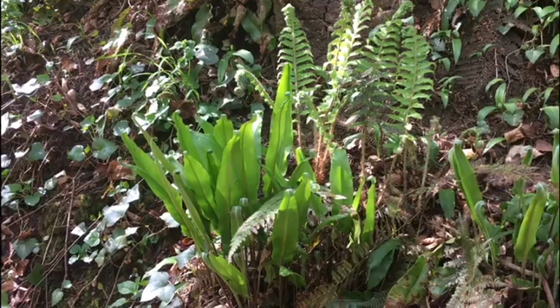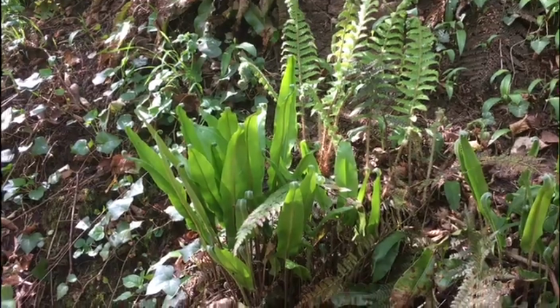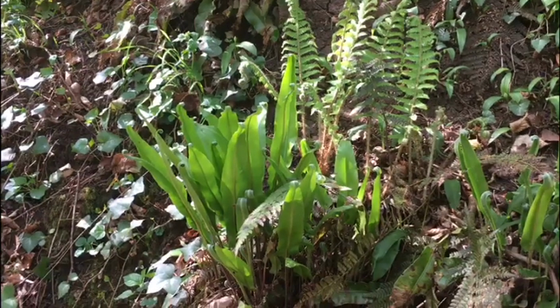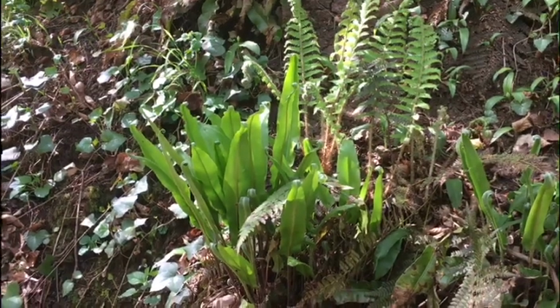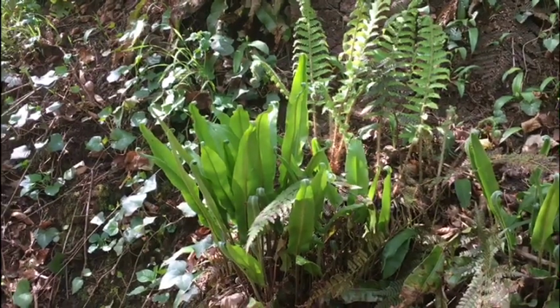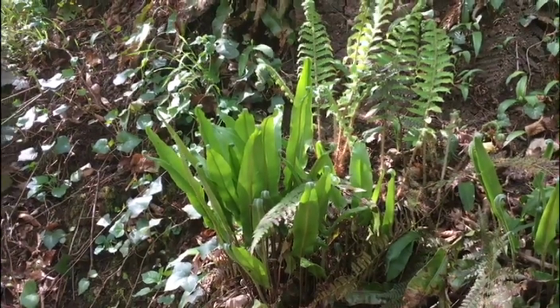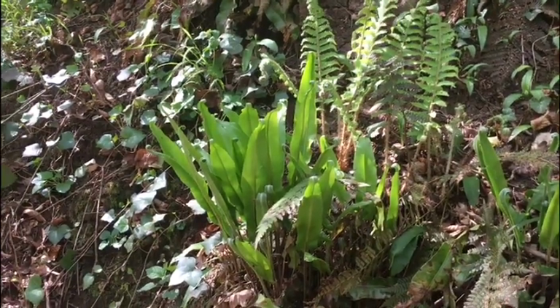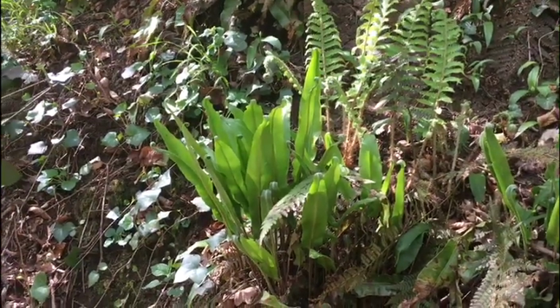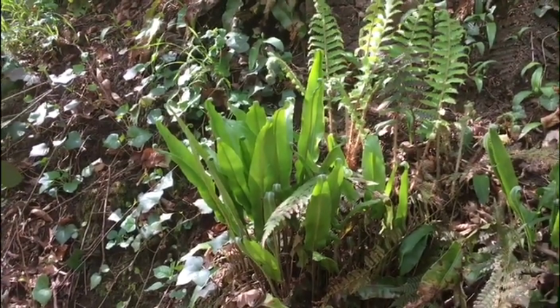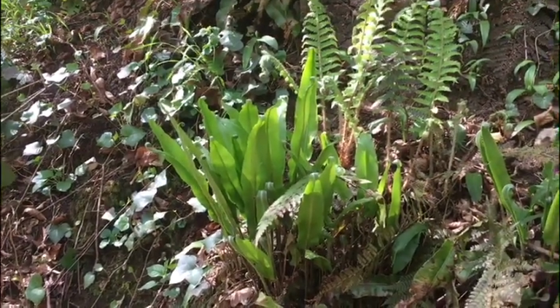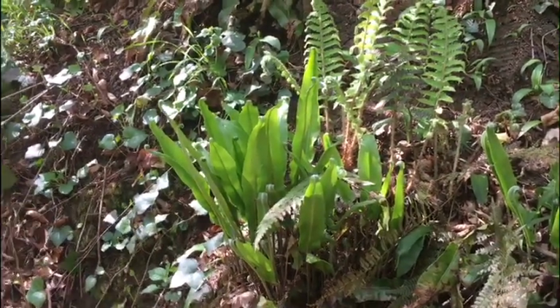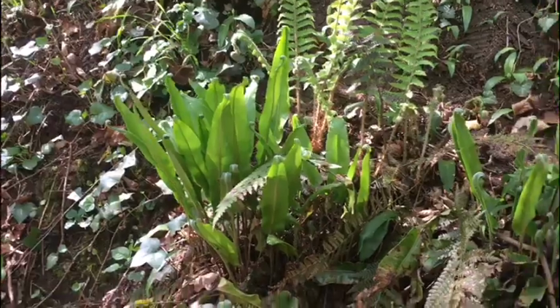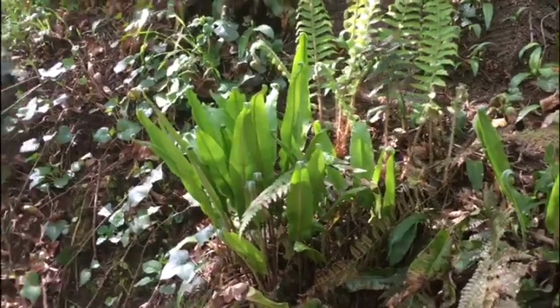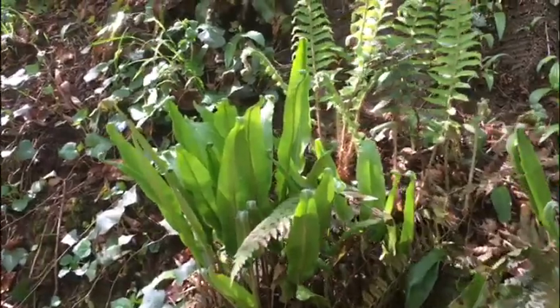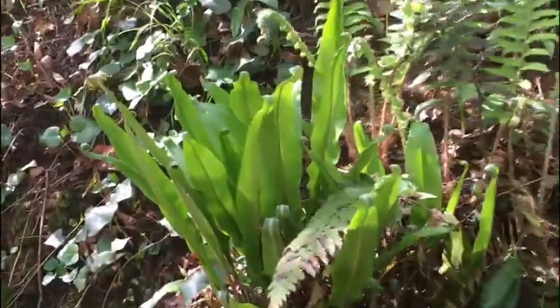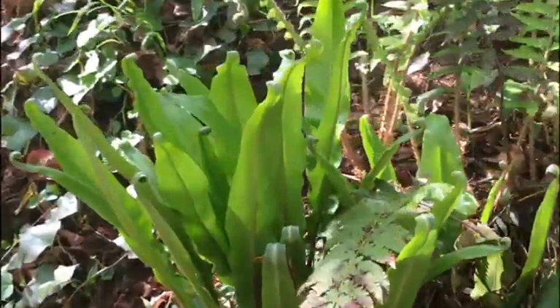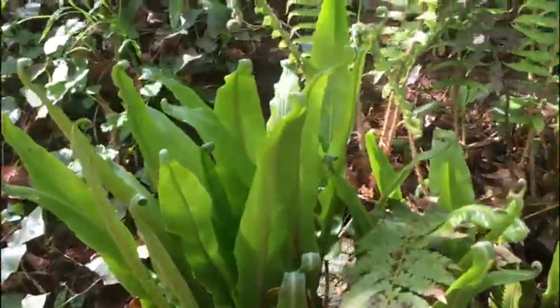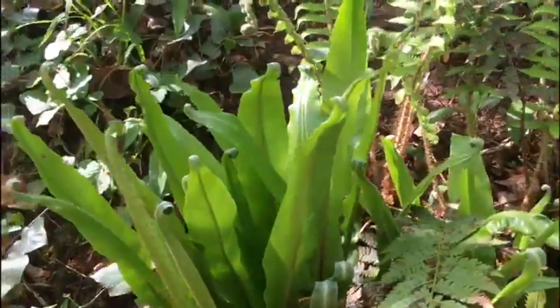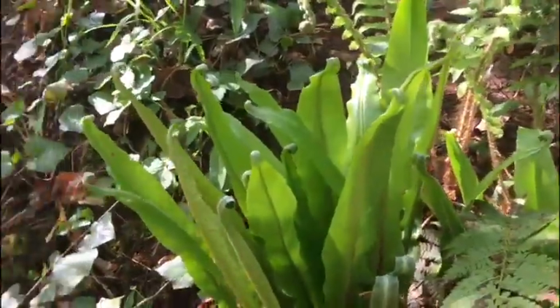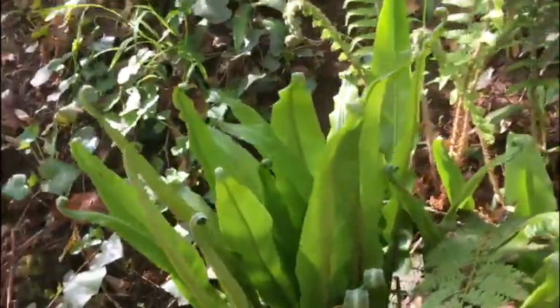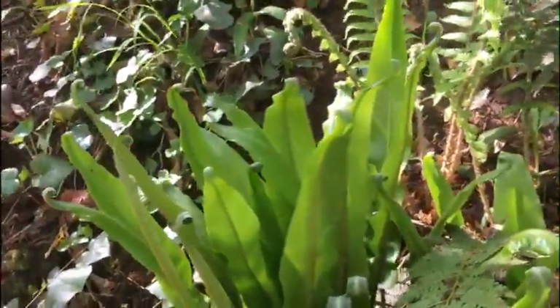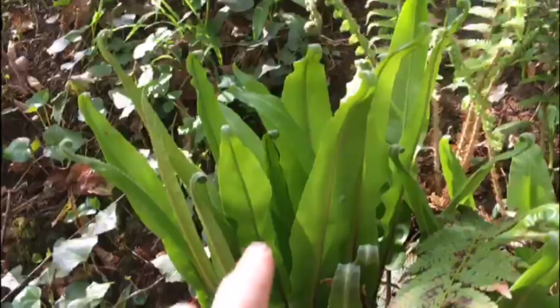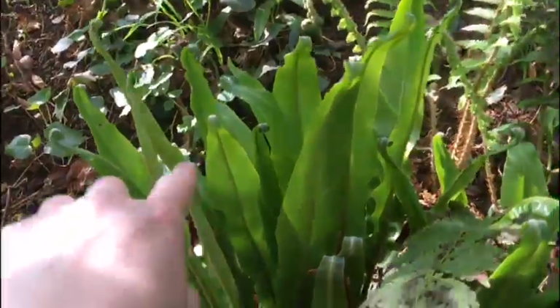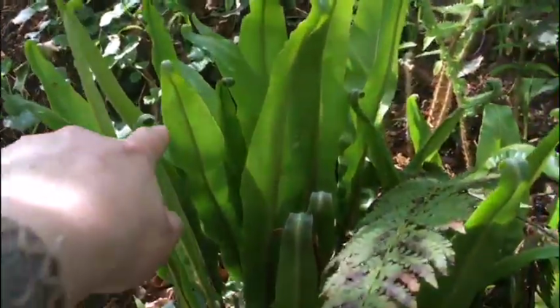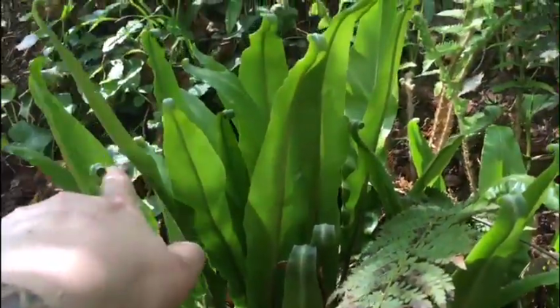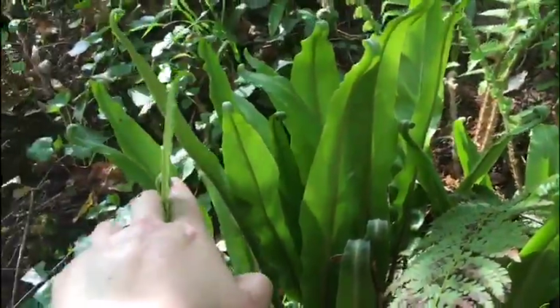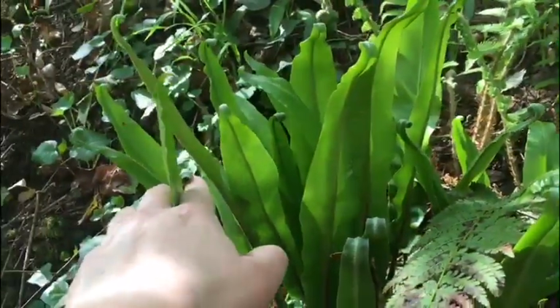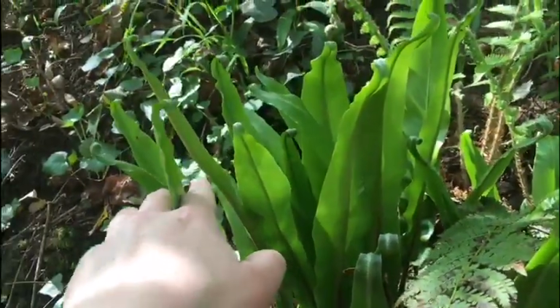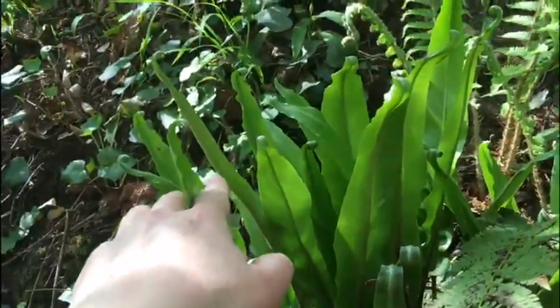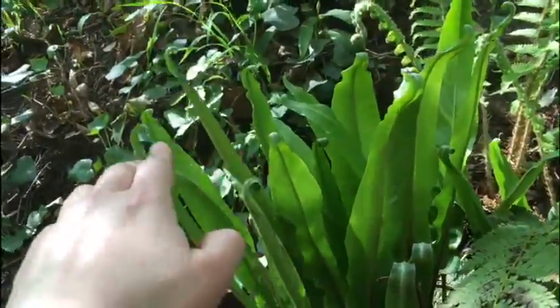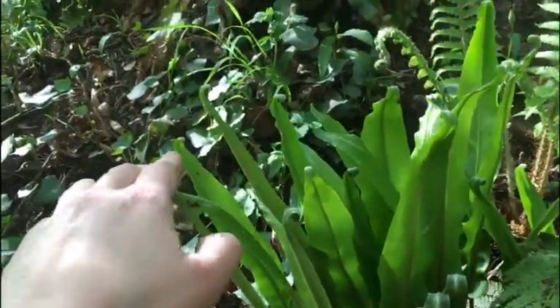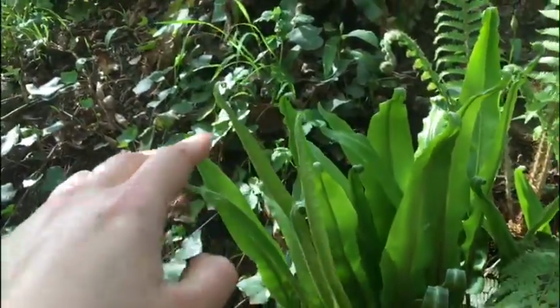So I quickly wanted to show you a video of heart tongue ferns. Heart tongue ferns are these beautiful ferns here which sort of unravel themselves at this time of the year, which is late spring